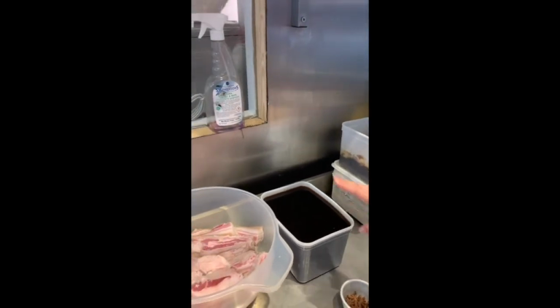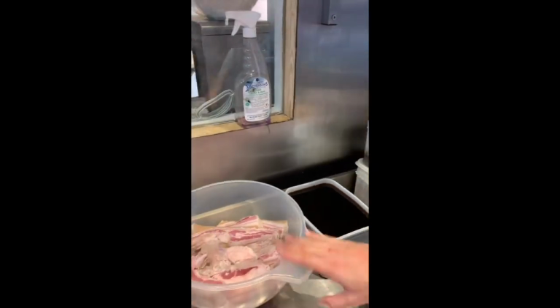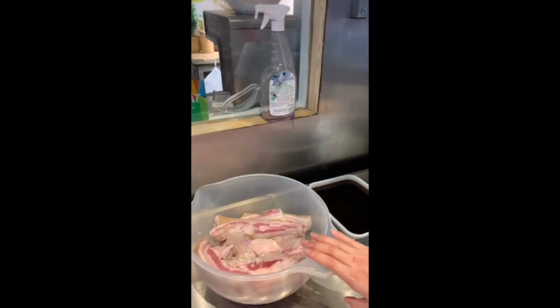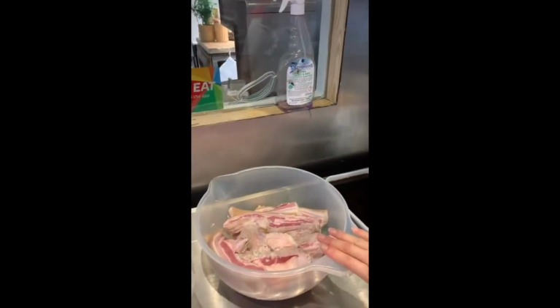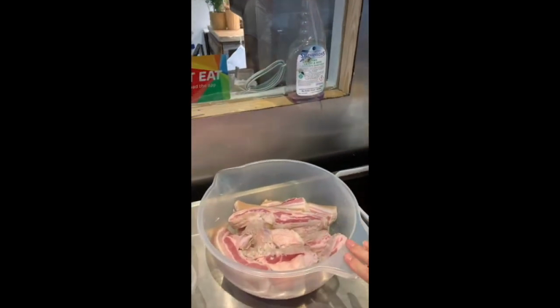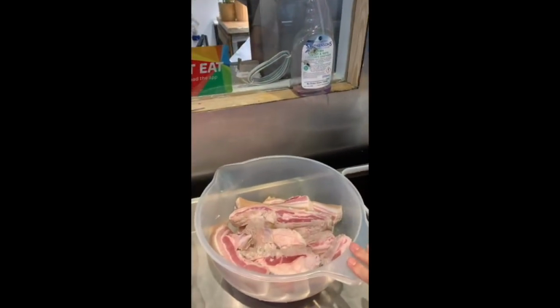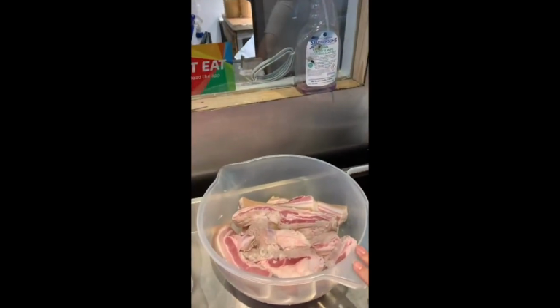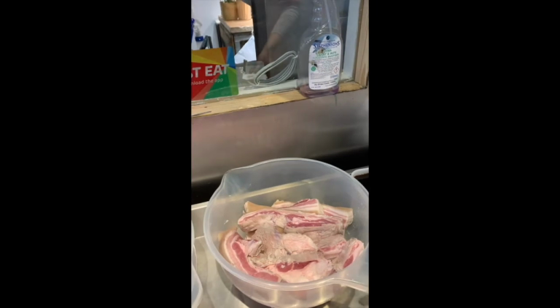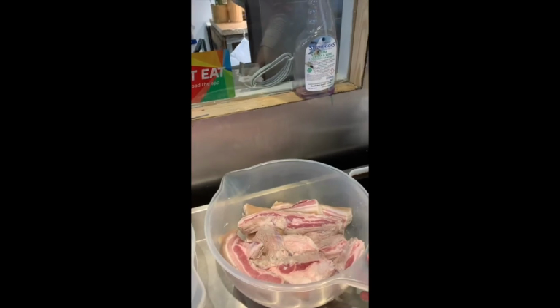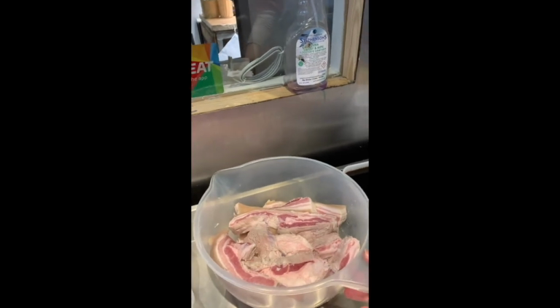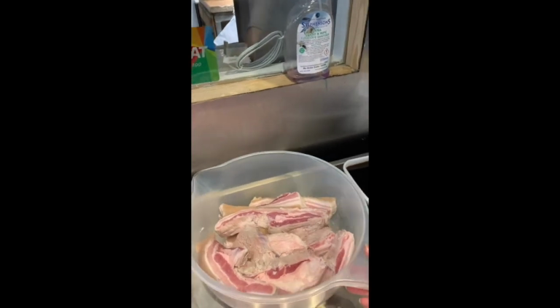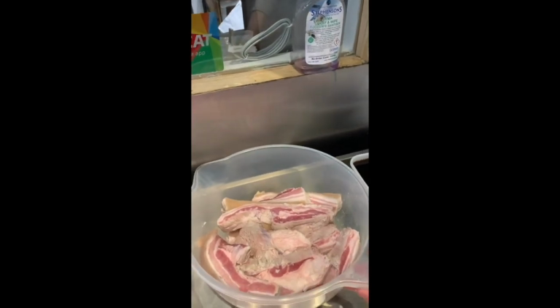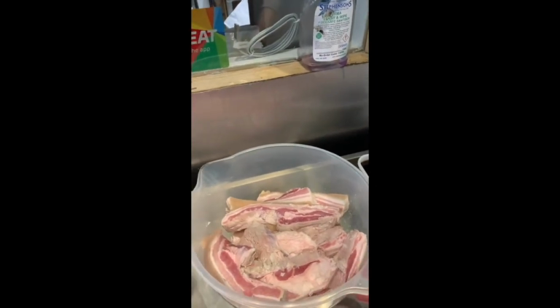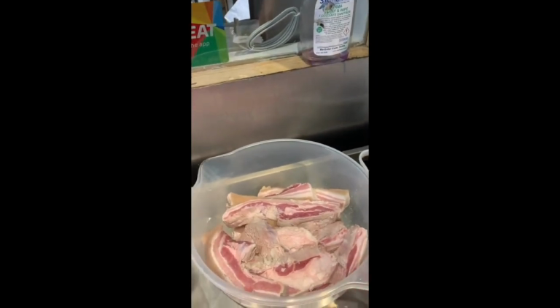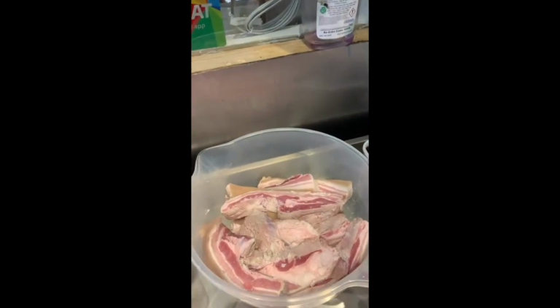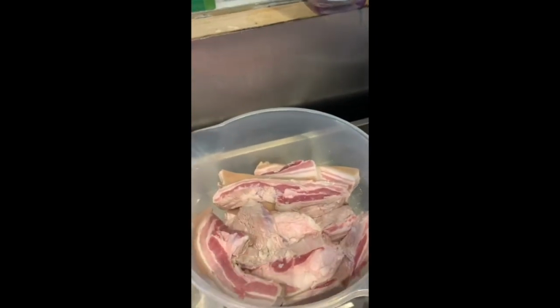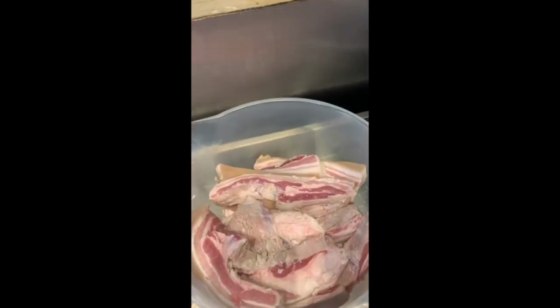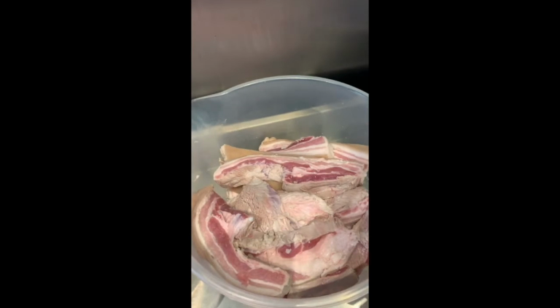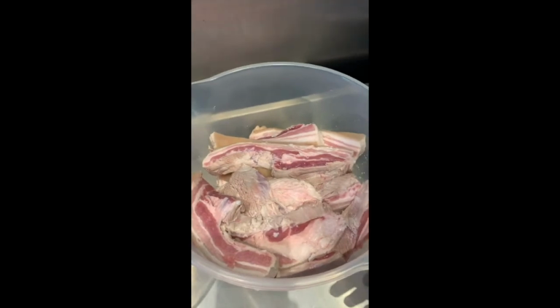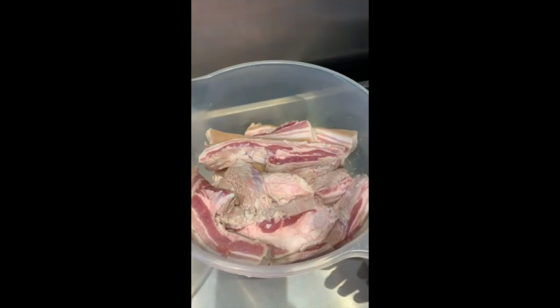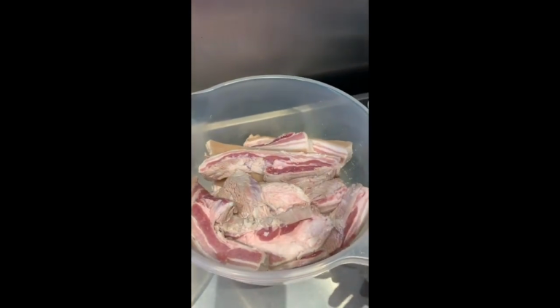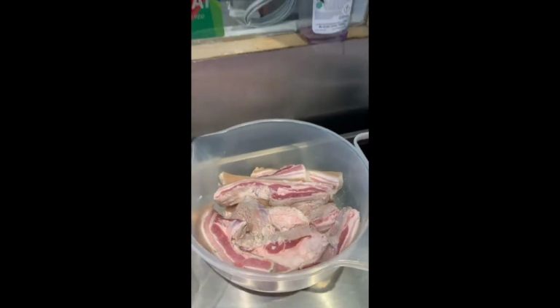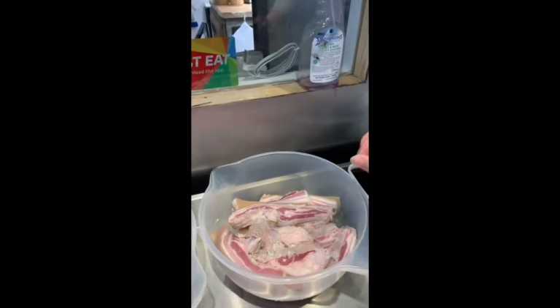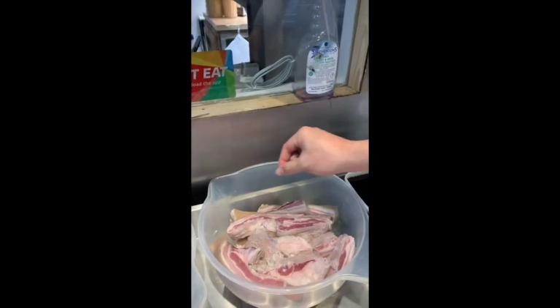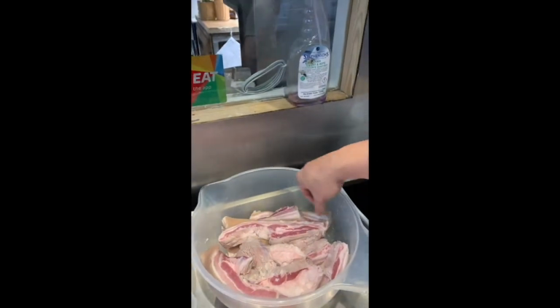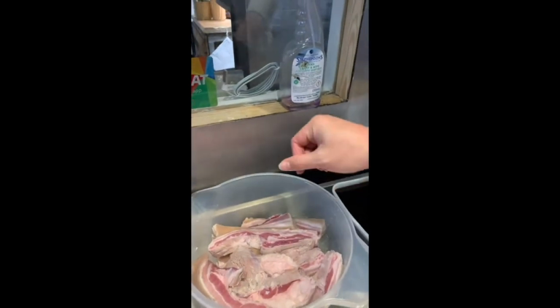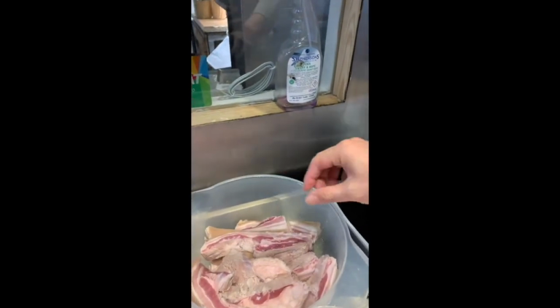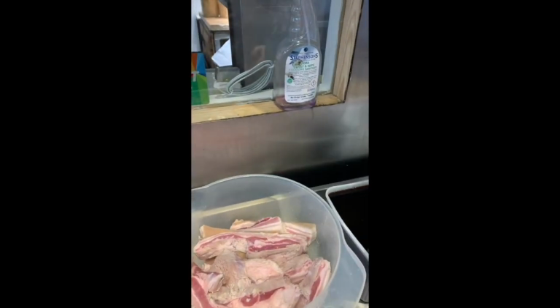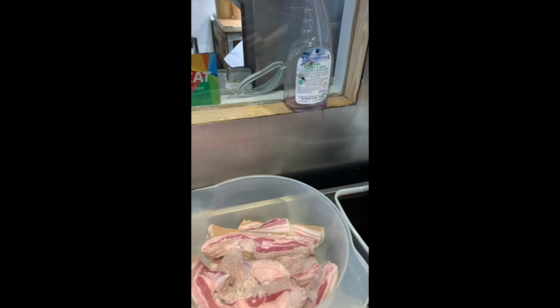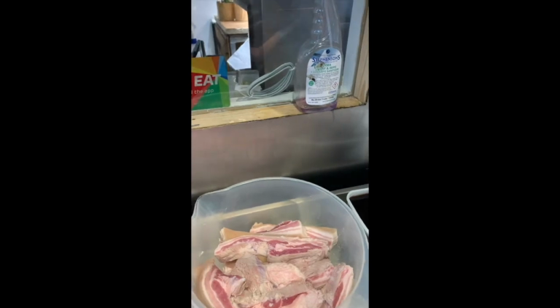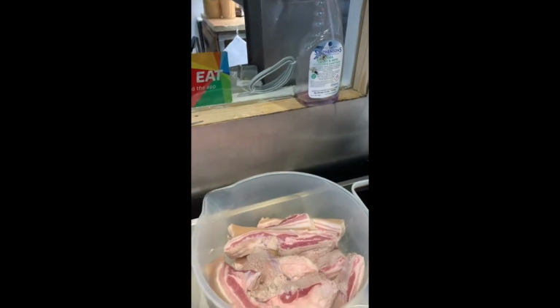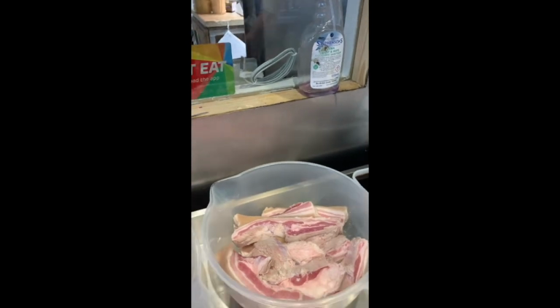Then you have pork belly. Very important — it has to be fatty. We are cooking it for a long time and lean meat will just turn into cardboard. So fatty with good distribution of fat between the meat, that is the important part.